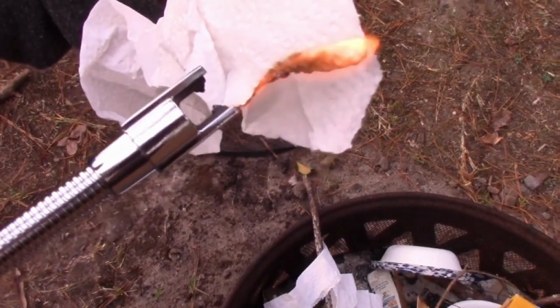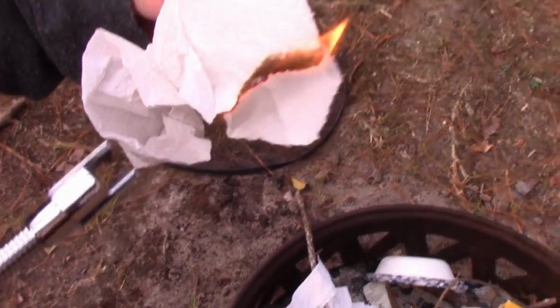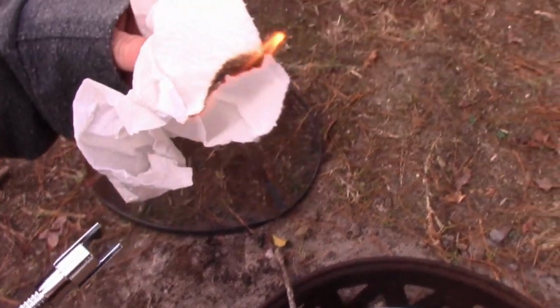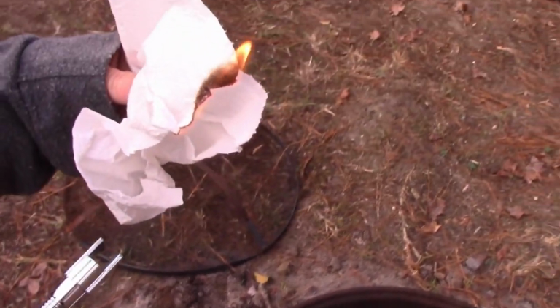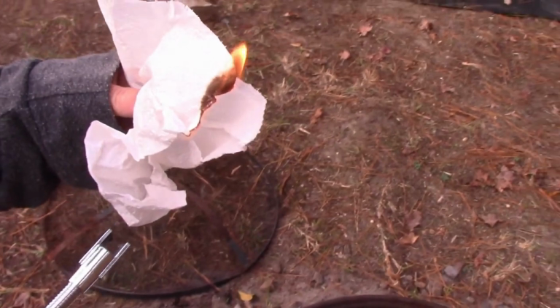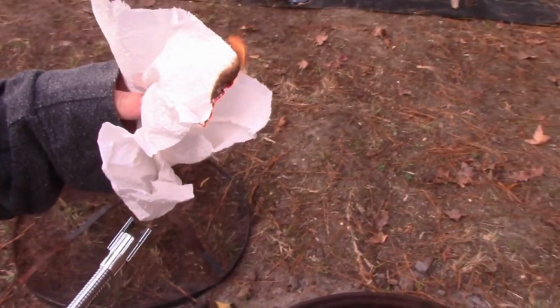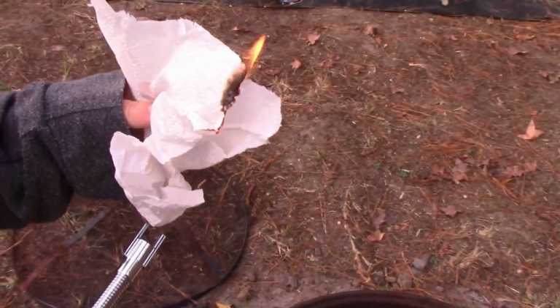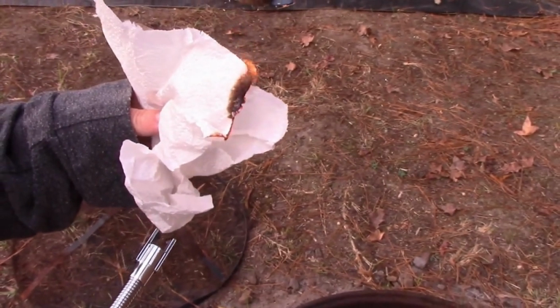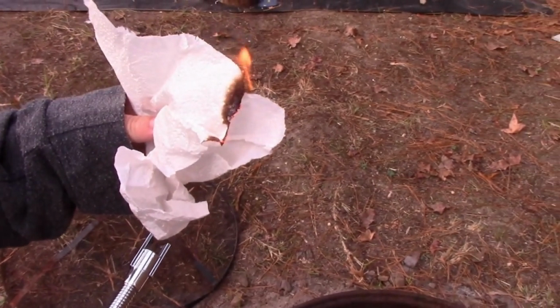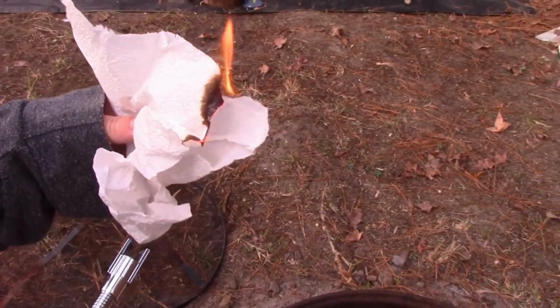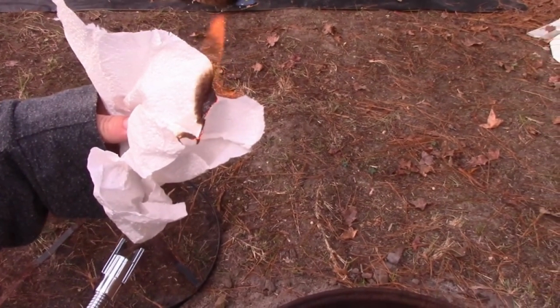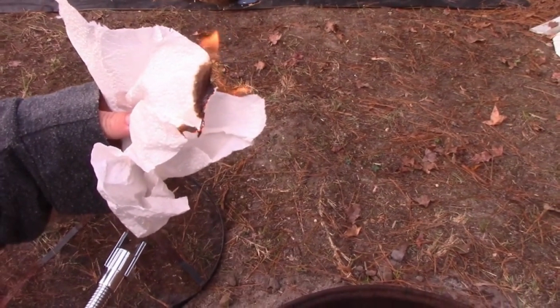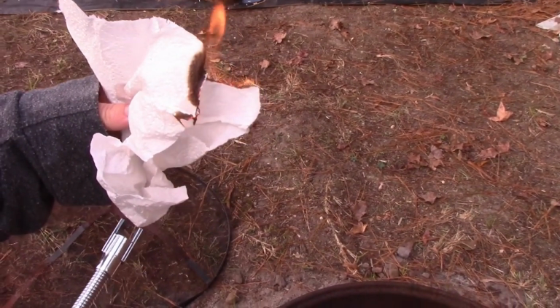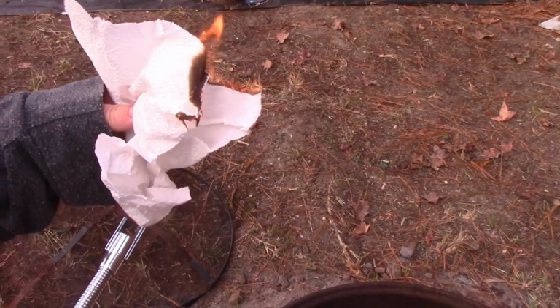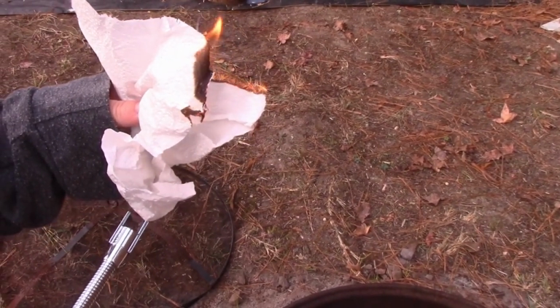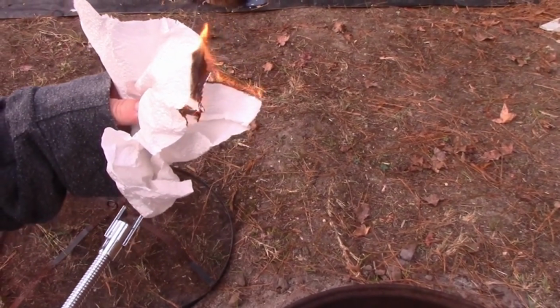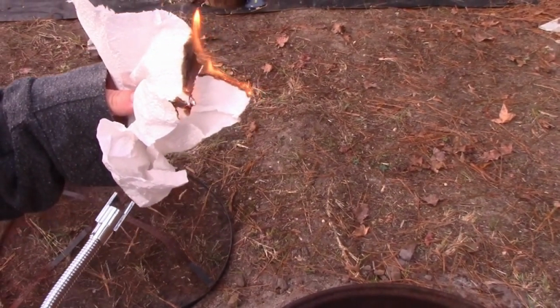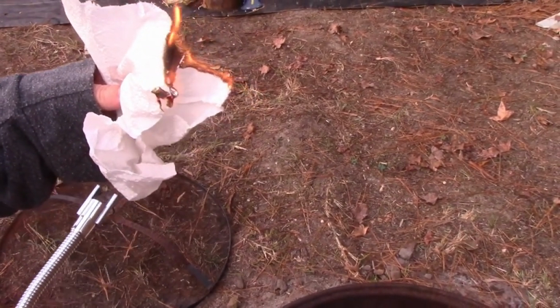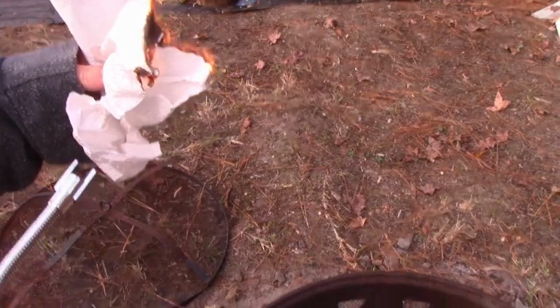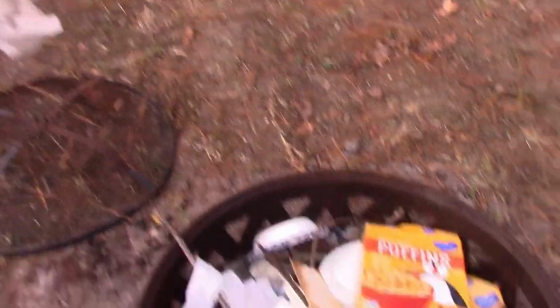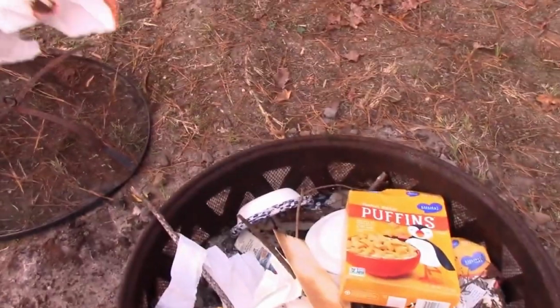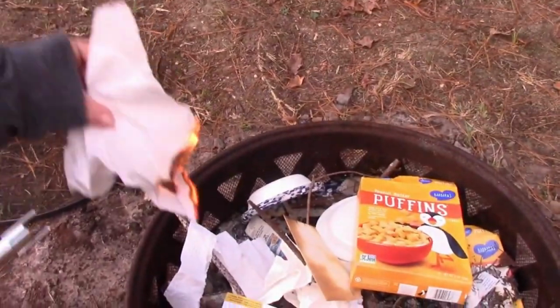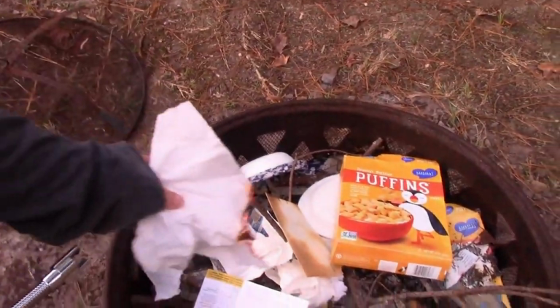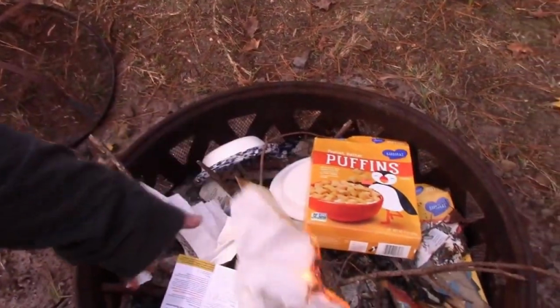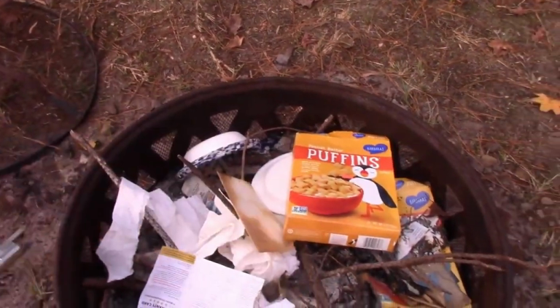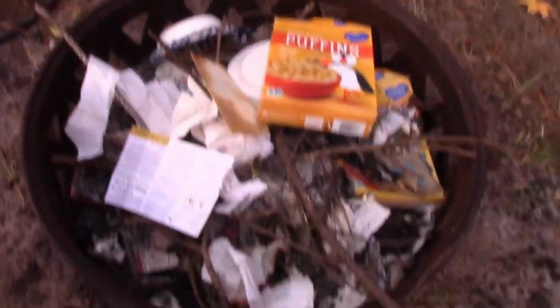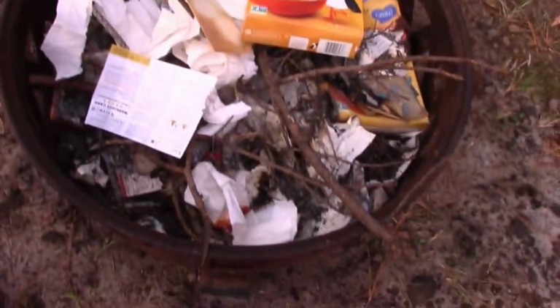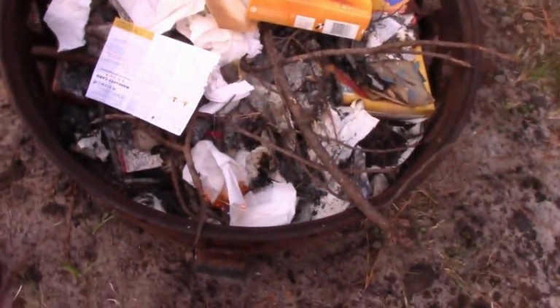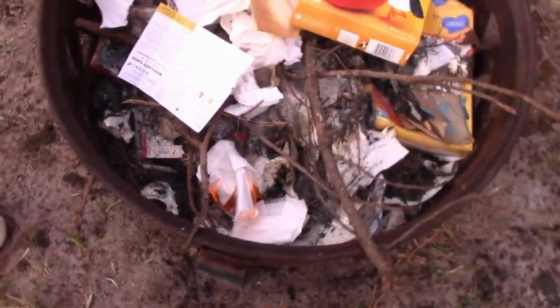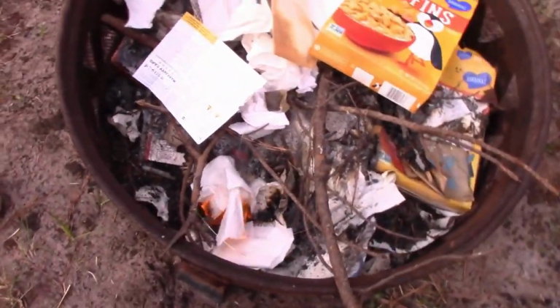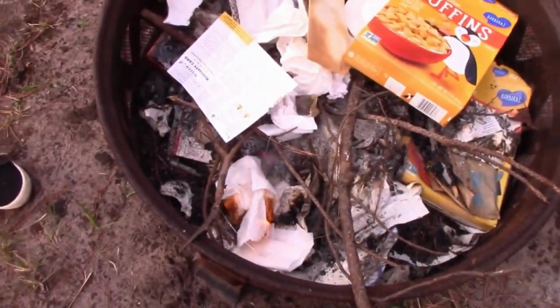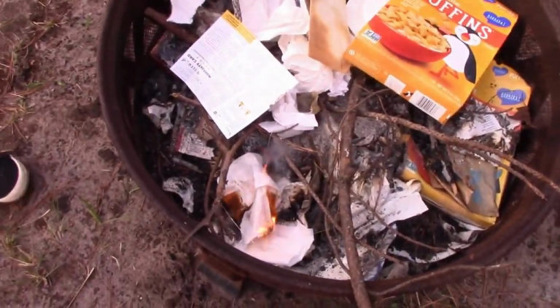And you just stick the lightning bolt into the paper — boom — and you got fire. There you go. And what we really like it for is lighting candles. We like it for candles.